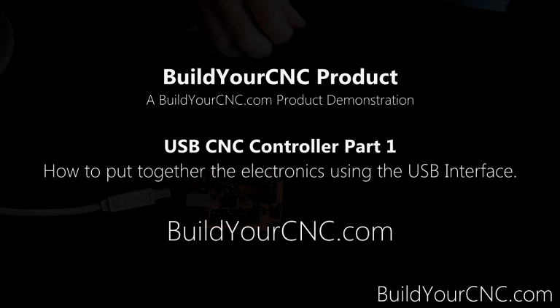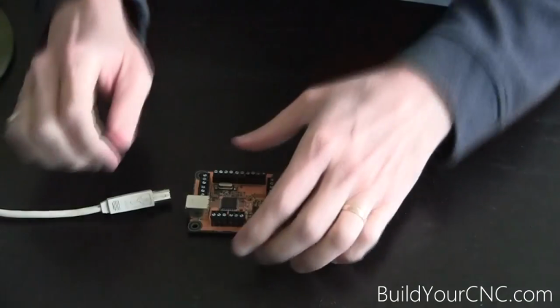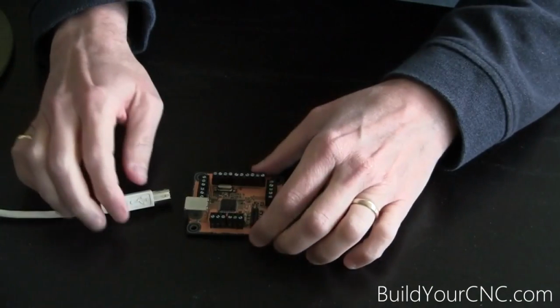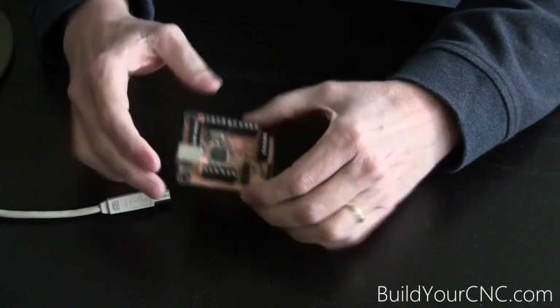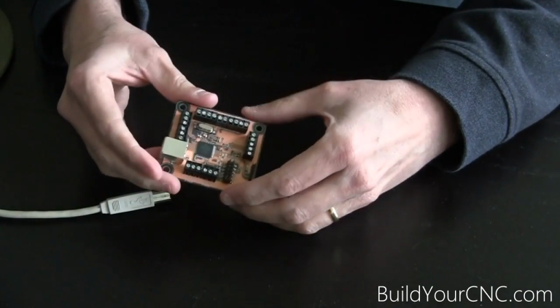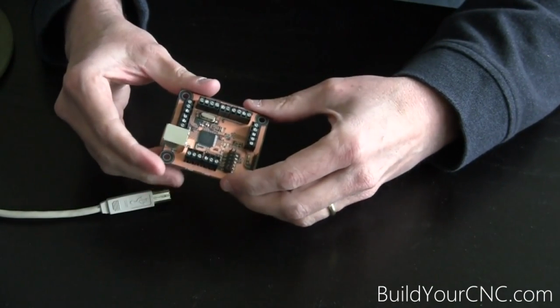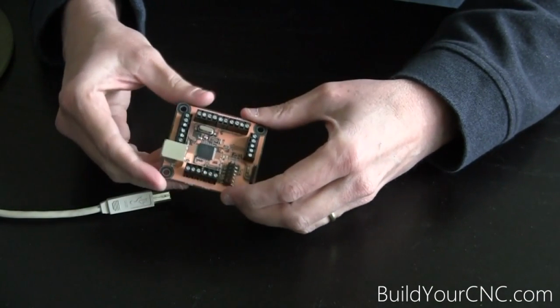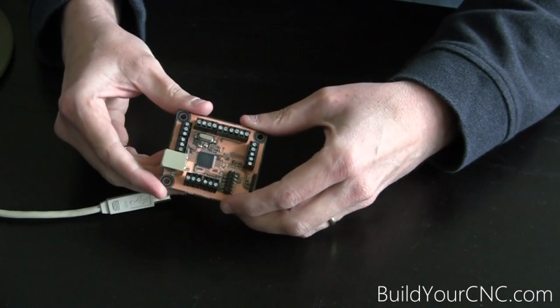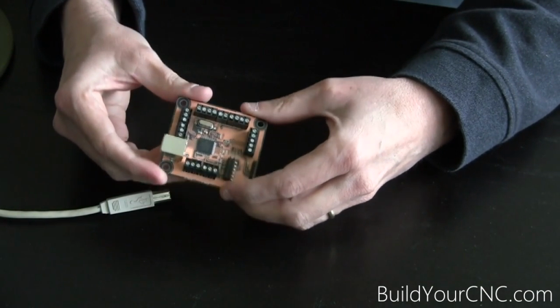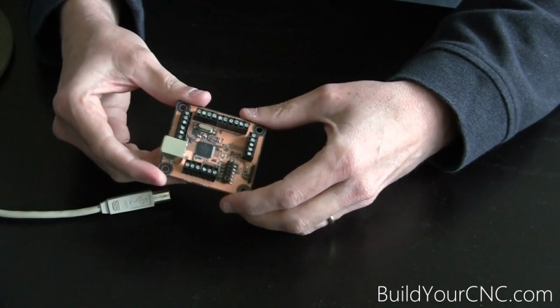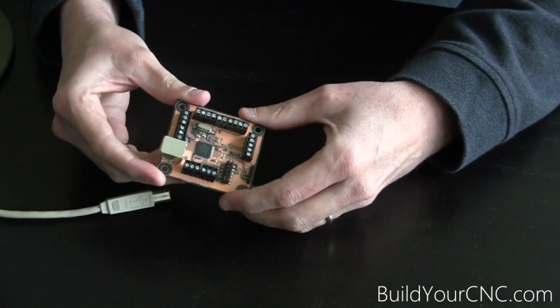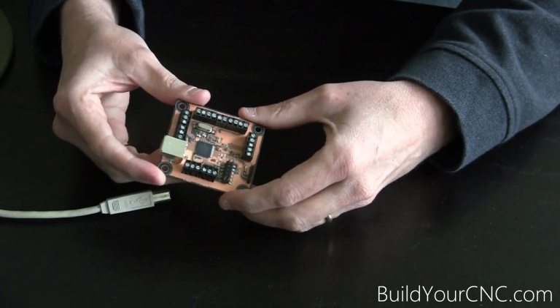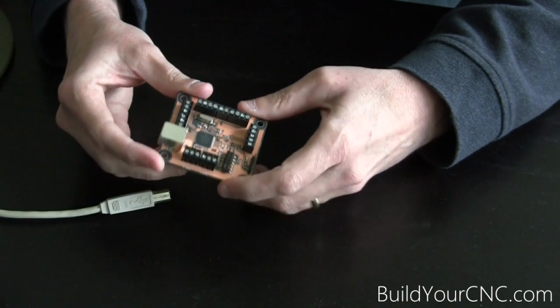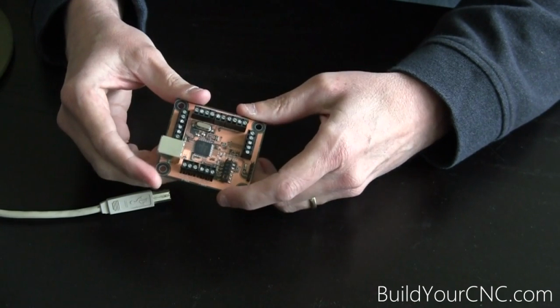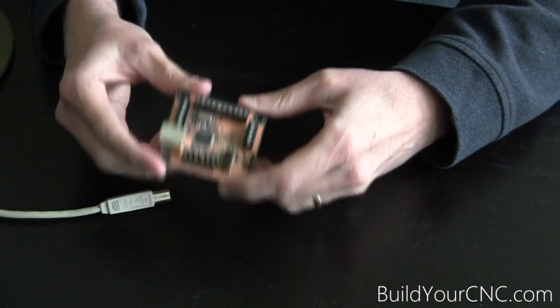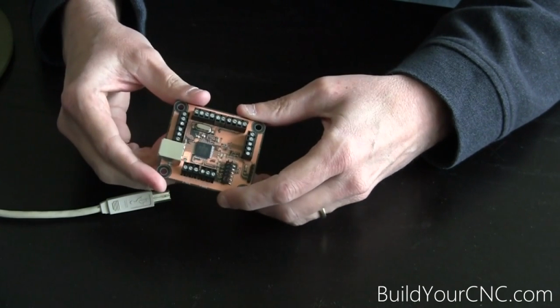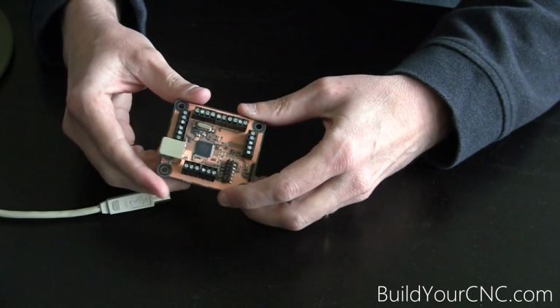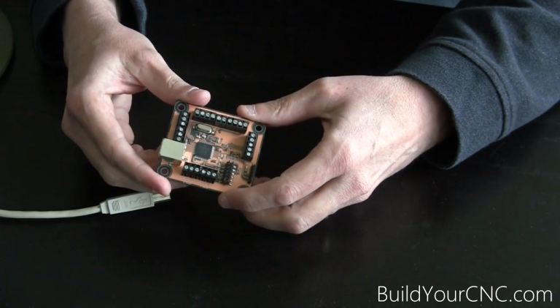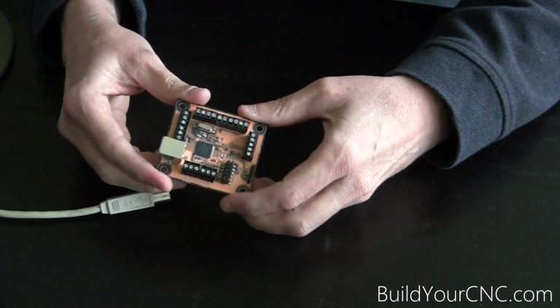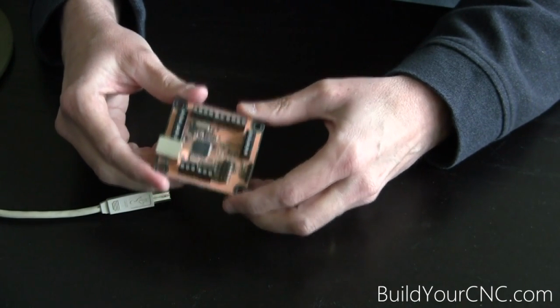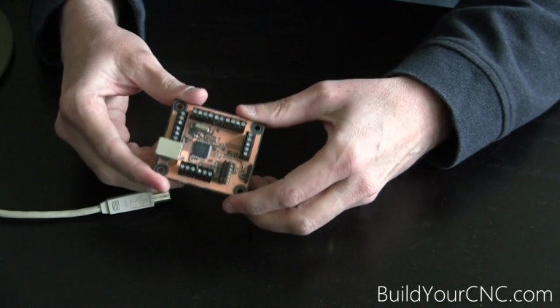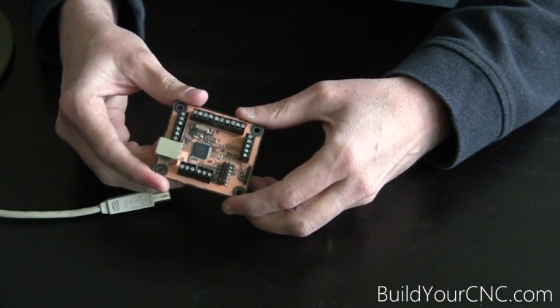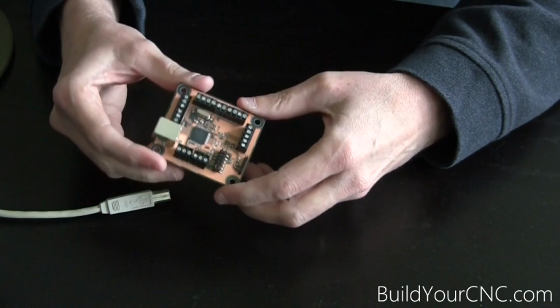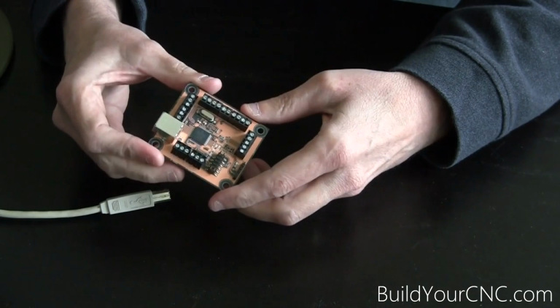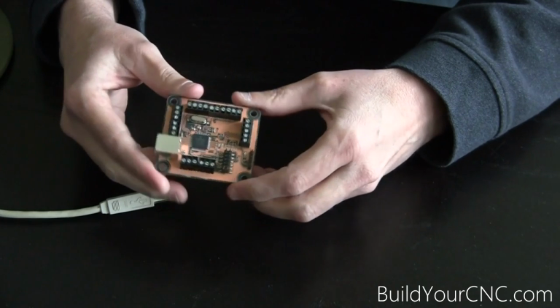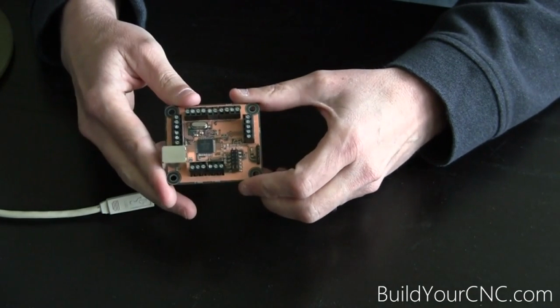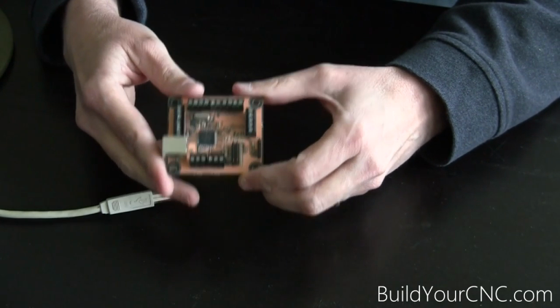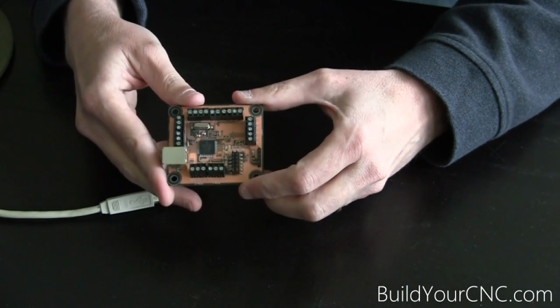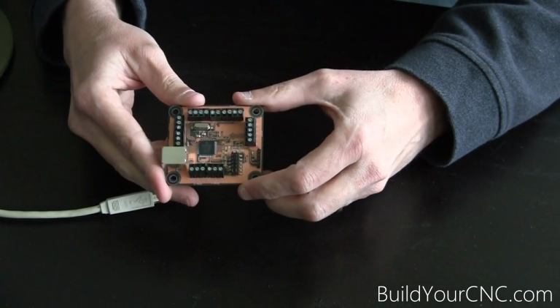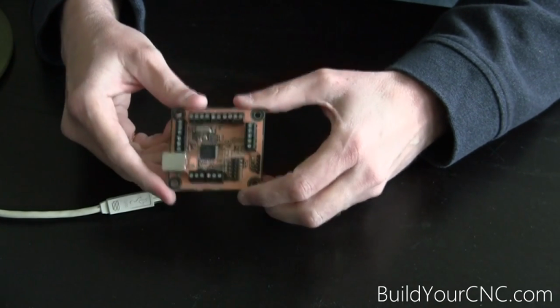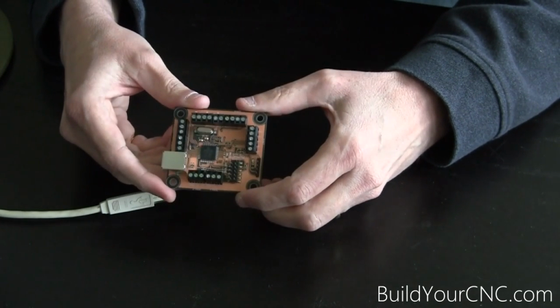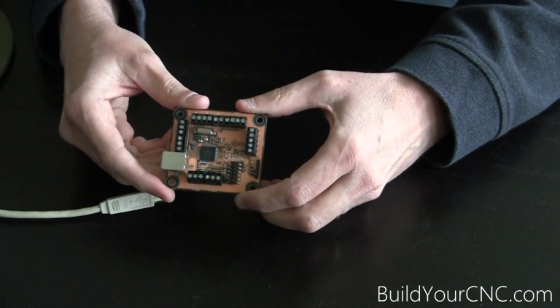In this video I'm going to introduce you to the USB interface that works for the PlanetCNC software. I'll also show you how to wire this up with all of the electronics and show the electronics working, and I'll also show you a little bit on how the software works with this USB controller.